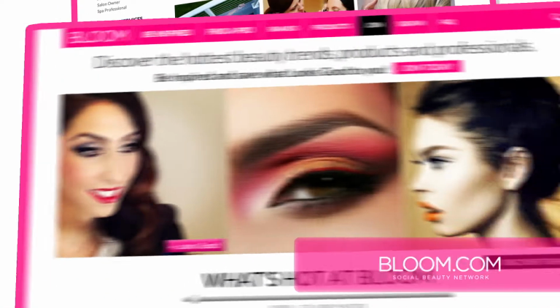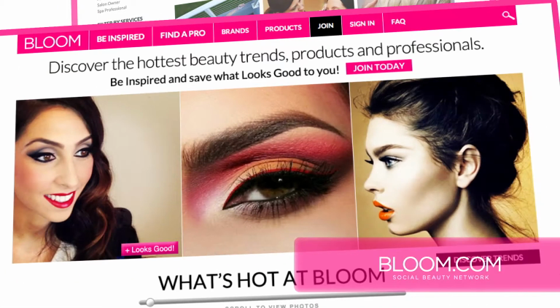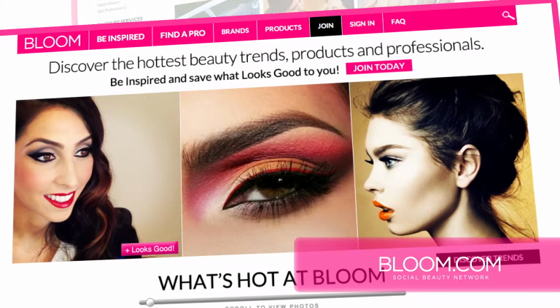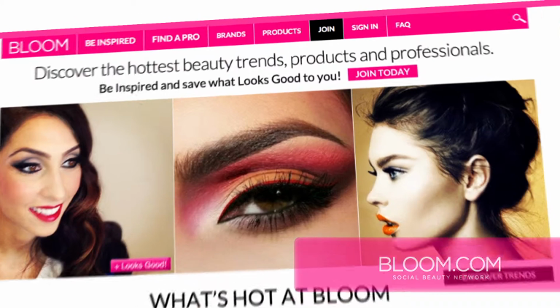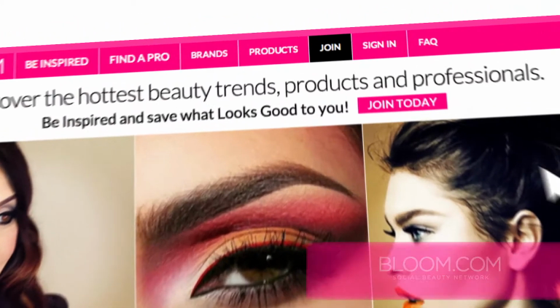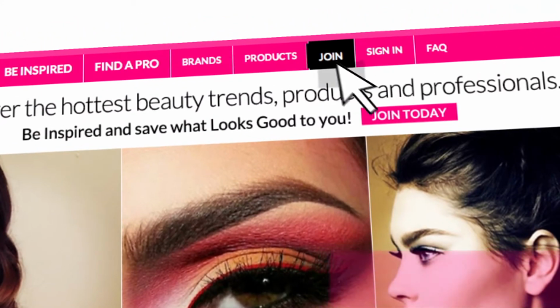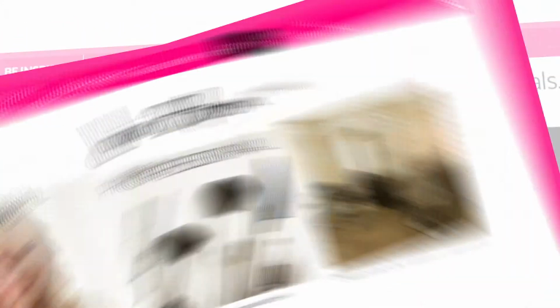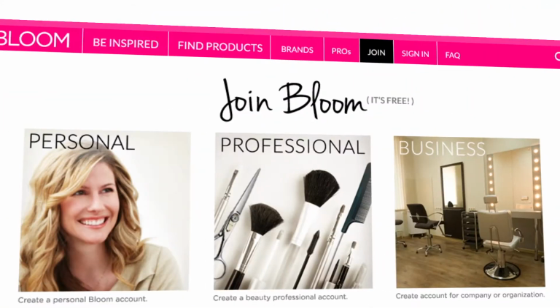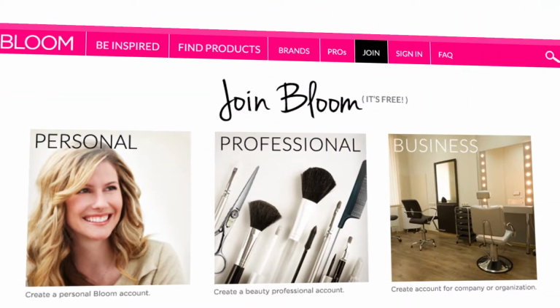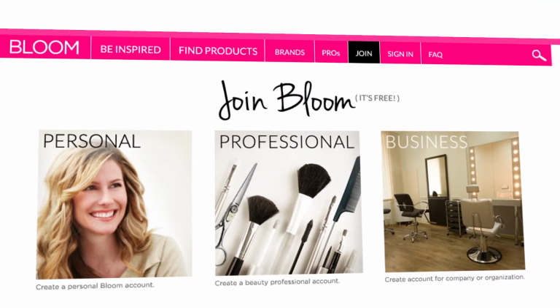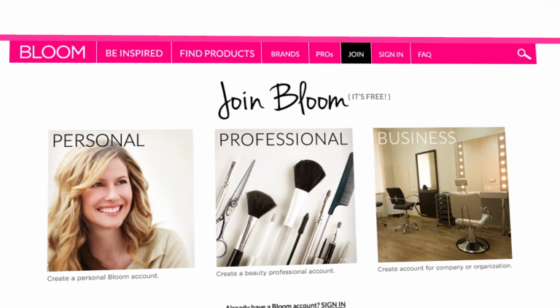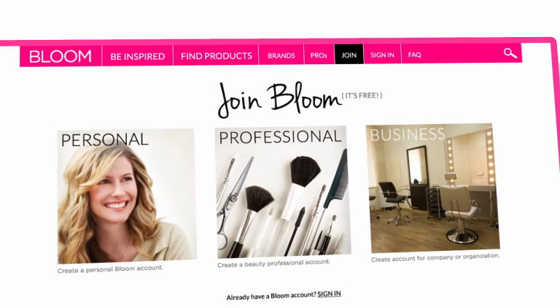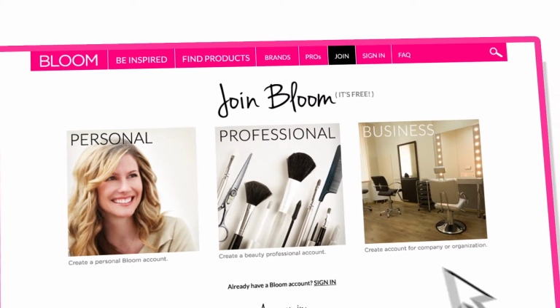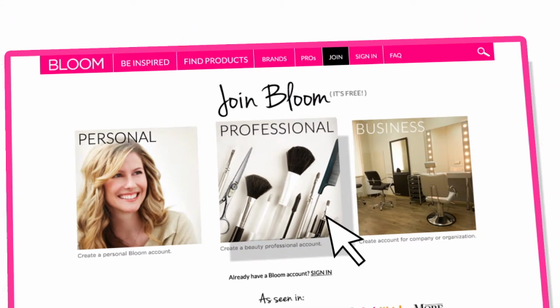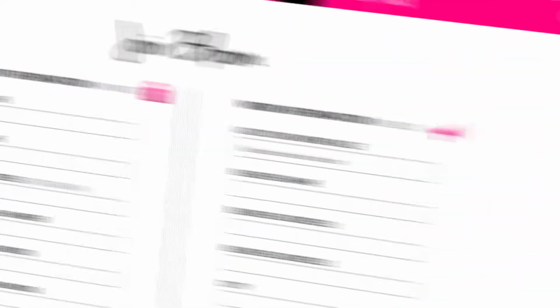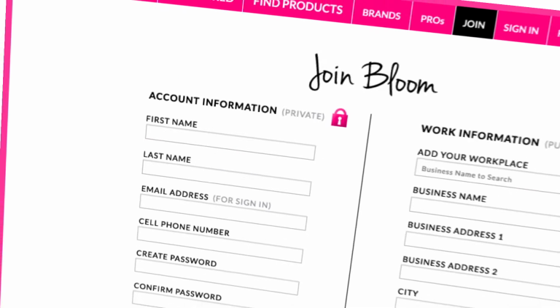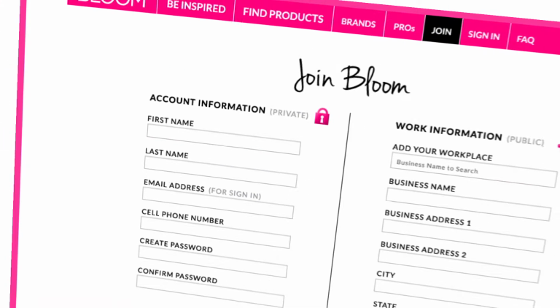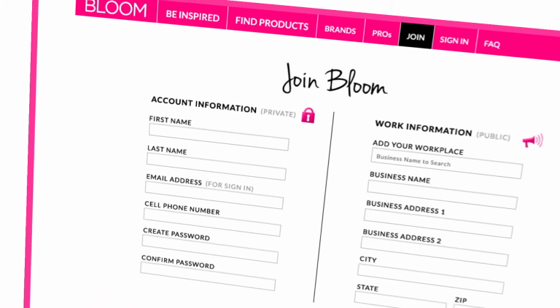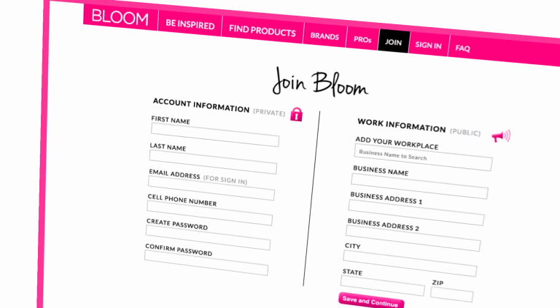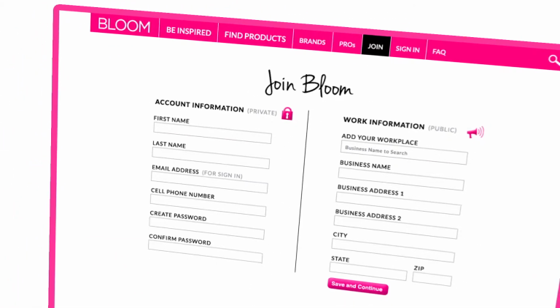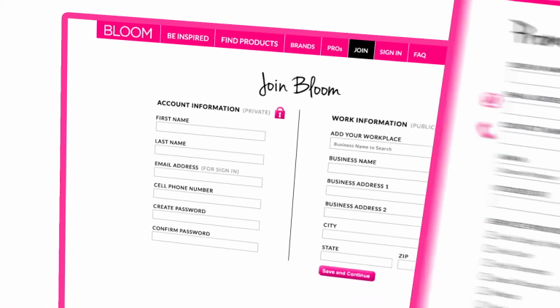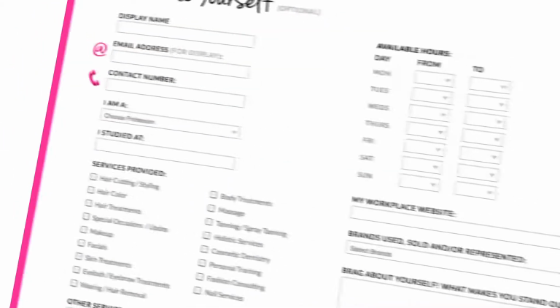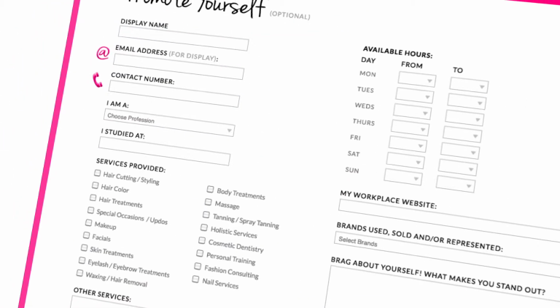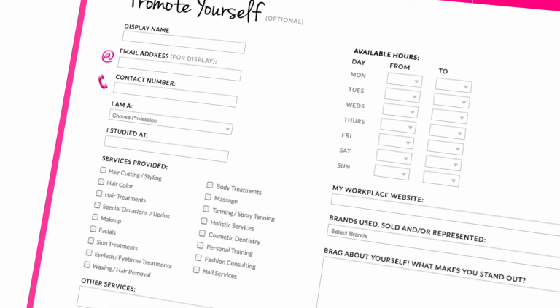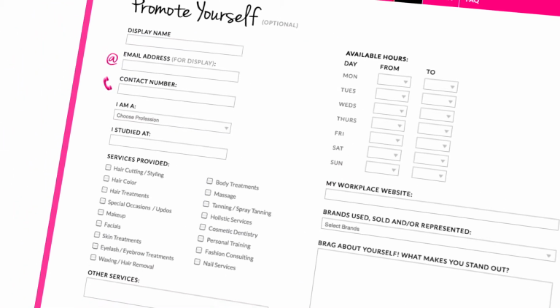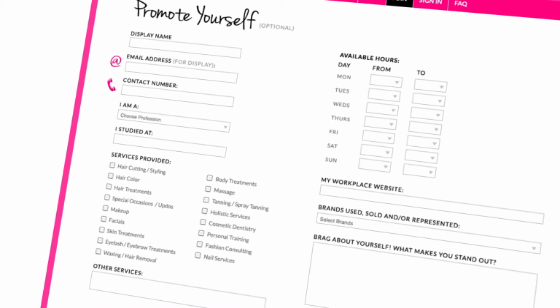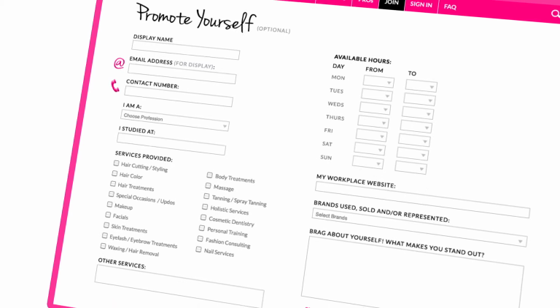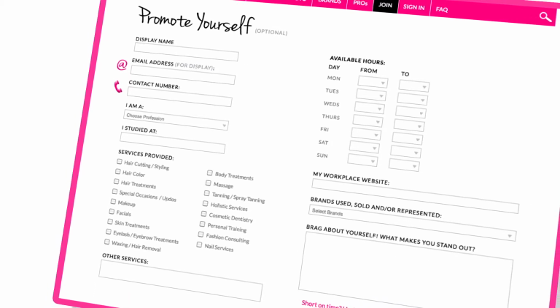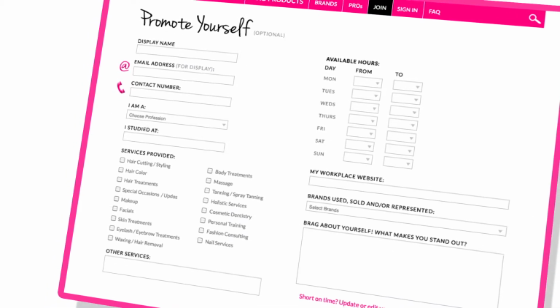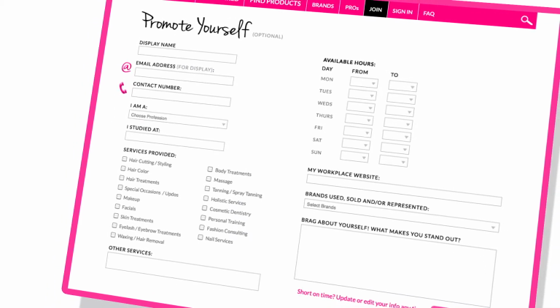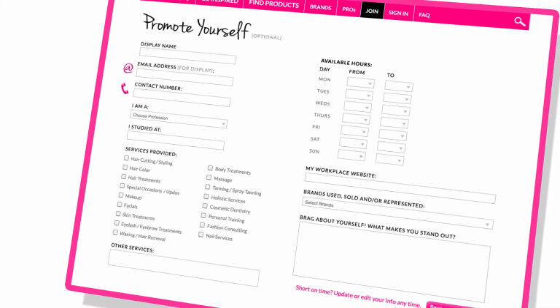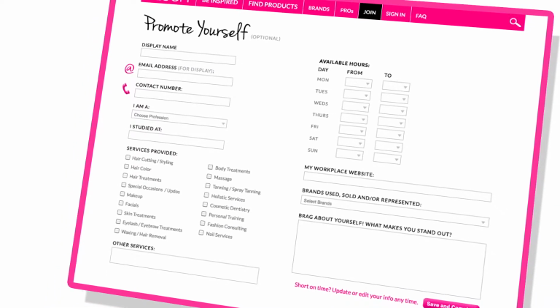Go to Bloom.com and click Join, then choose the profile type that applies to you, enter your contact information, and then select the services you provide so potential clients can find you.